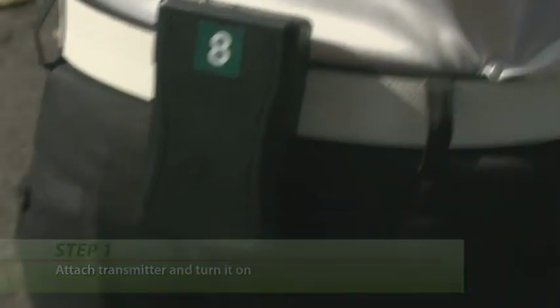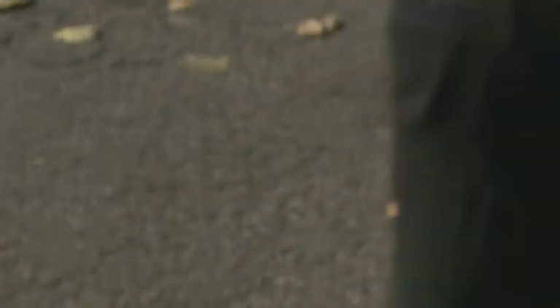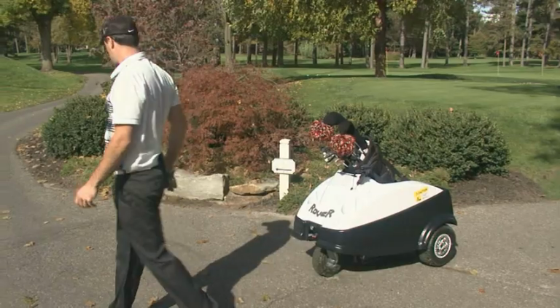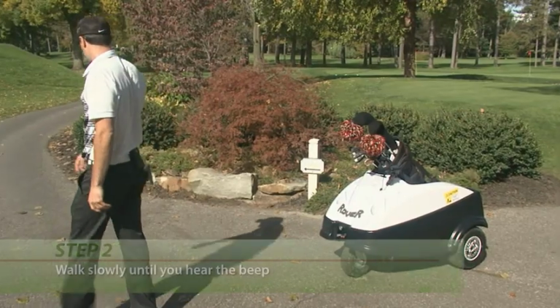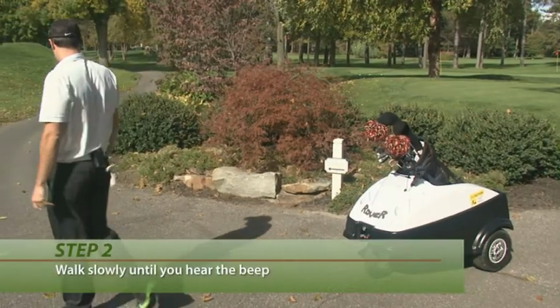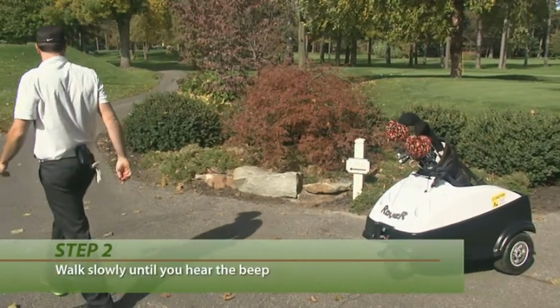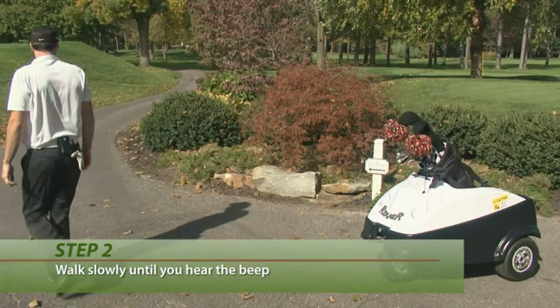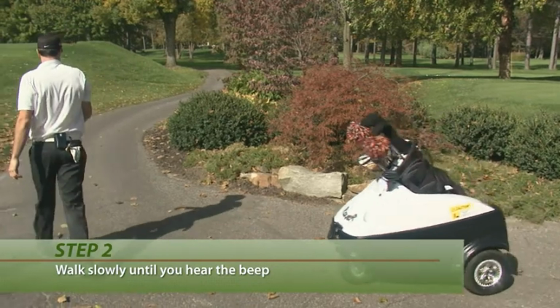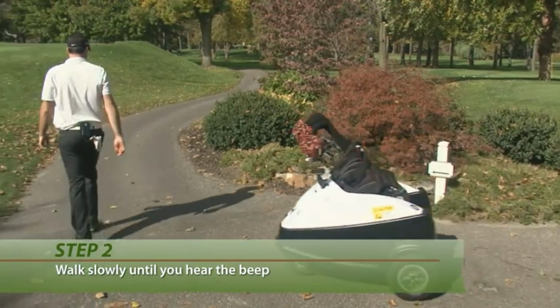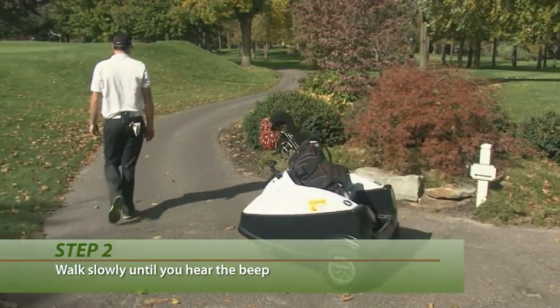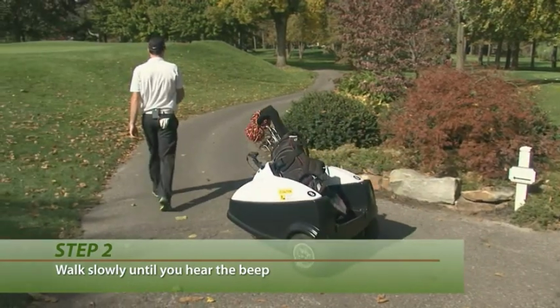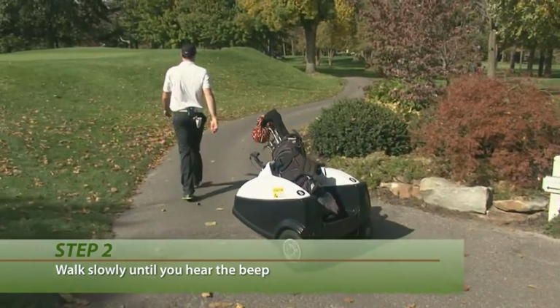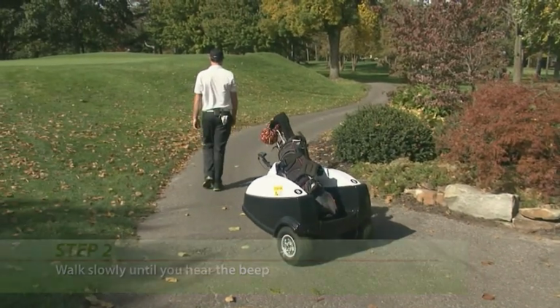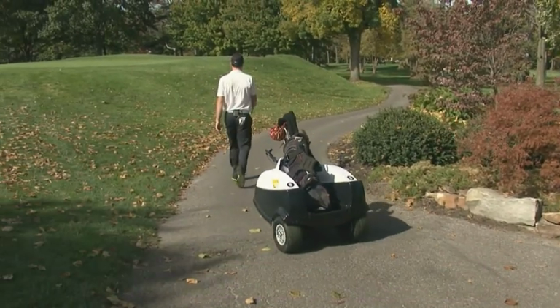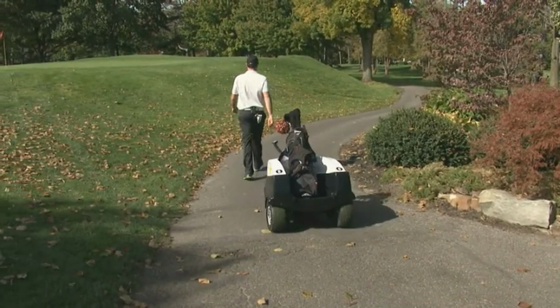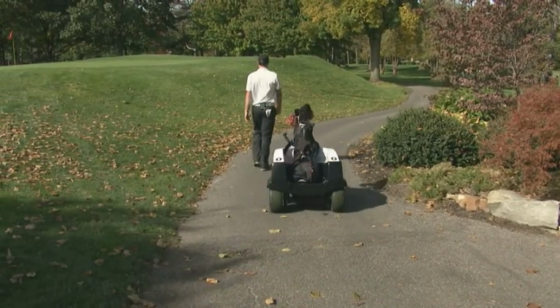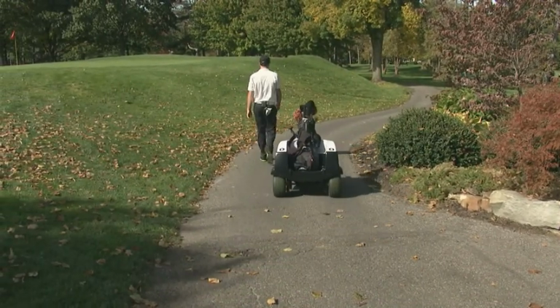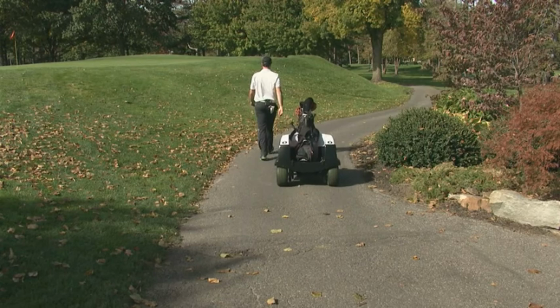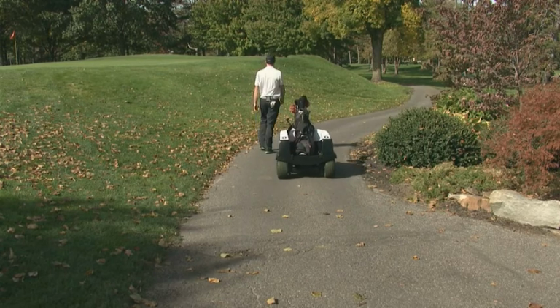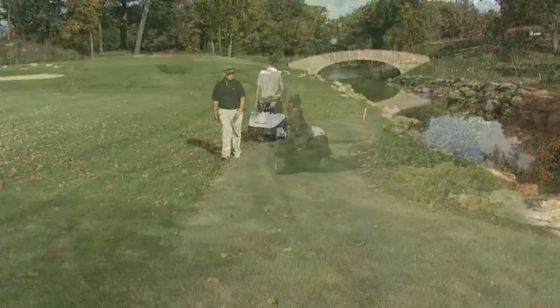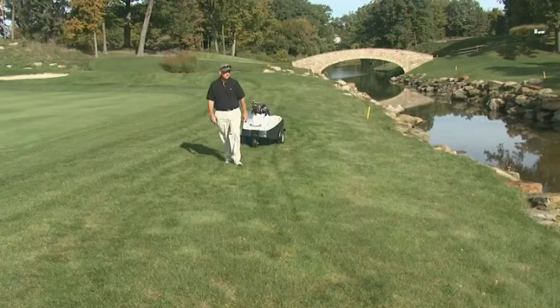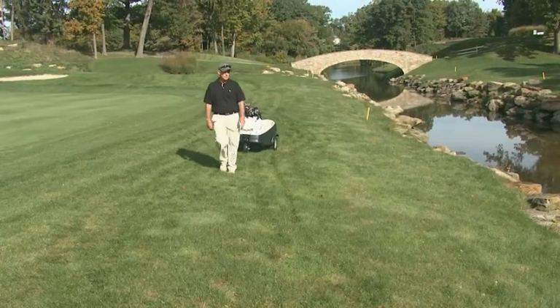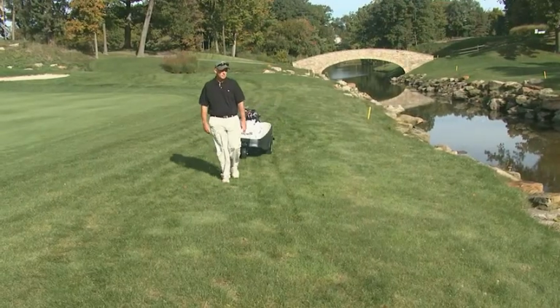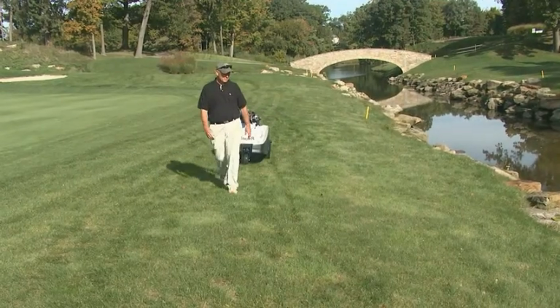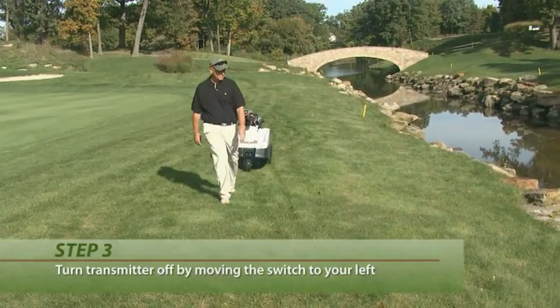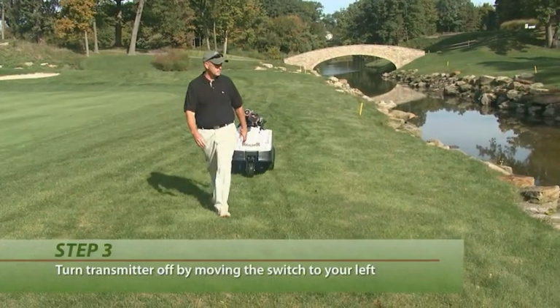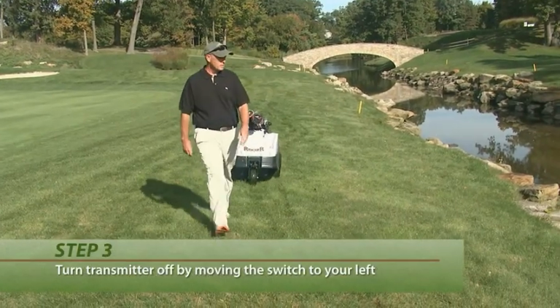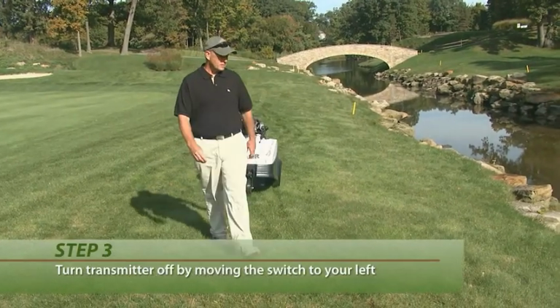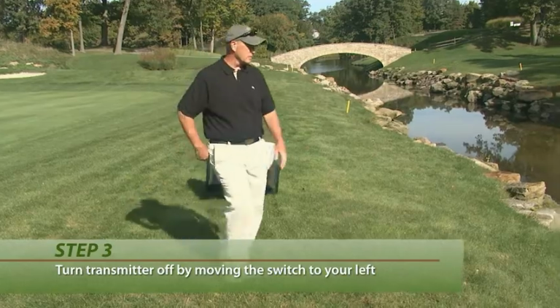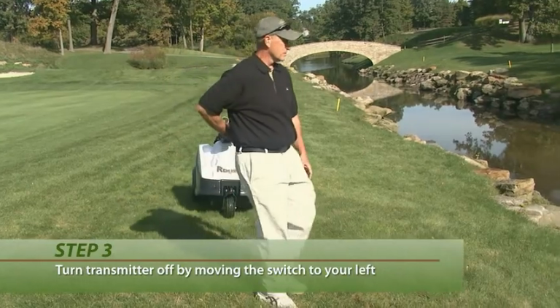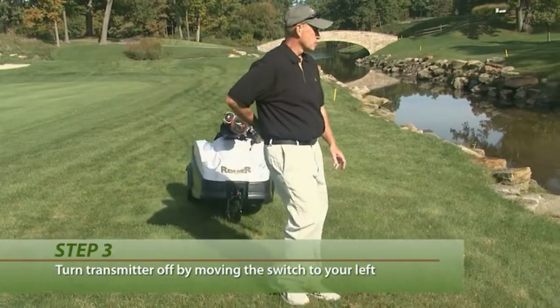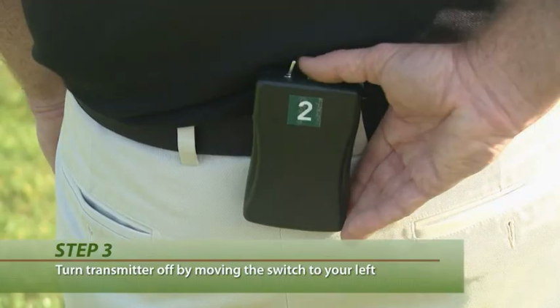As you move slowly away from Rover you will hear a beep. Briefly pause then begin moving freely. Rover will maintain a three to five foot operating distance. You can get Rover to stop following you at any time by turning the transmitter off. Simply move the switch to your left.